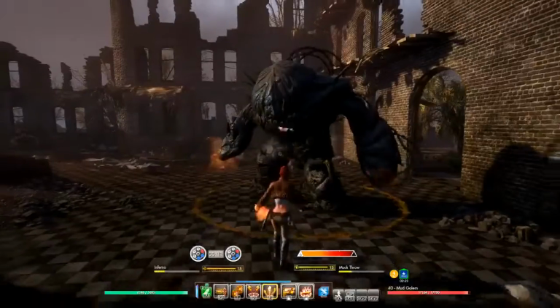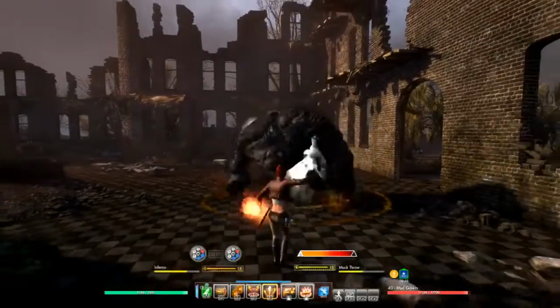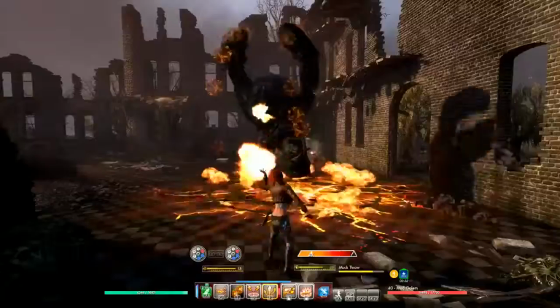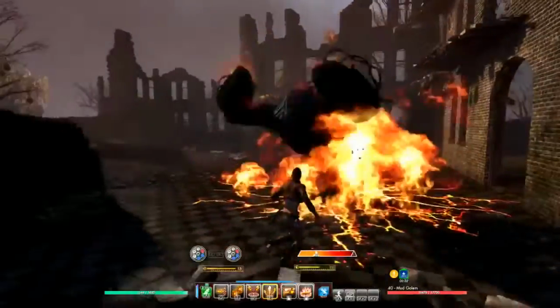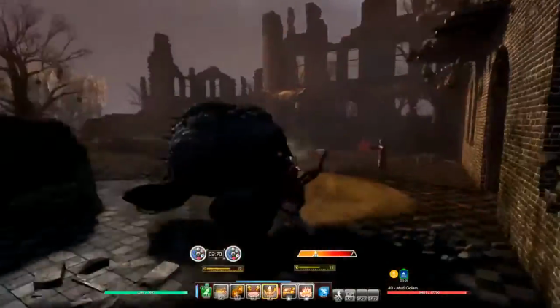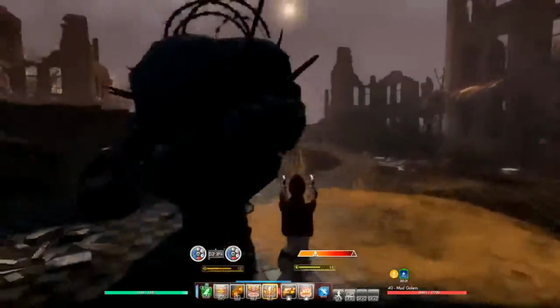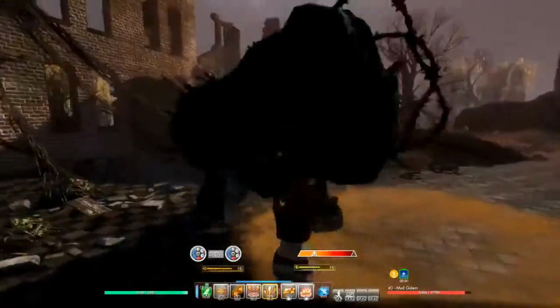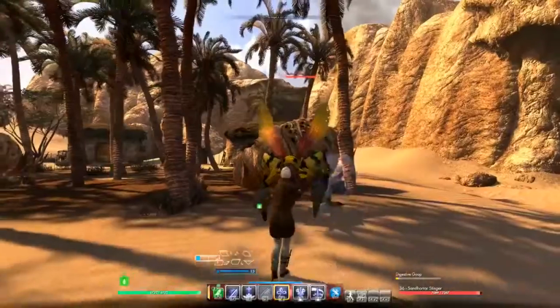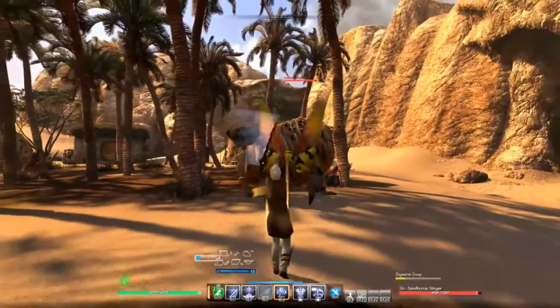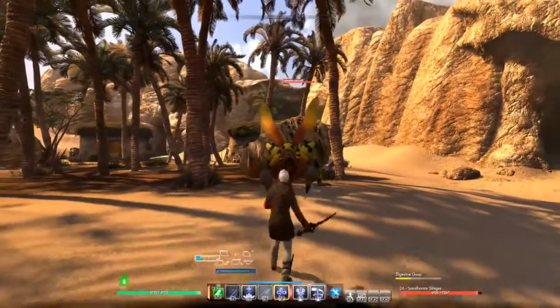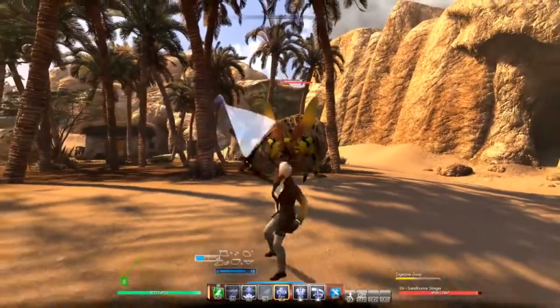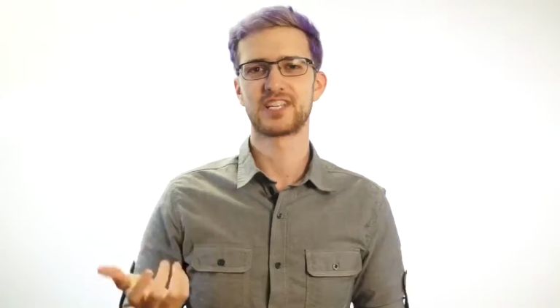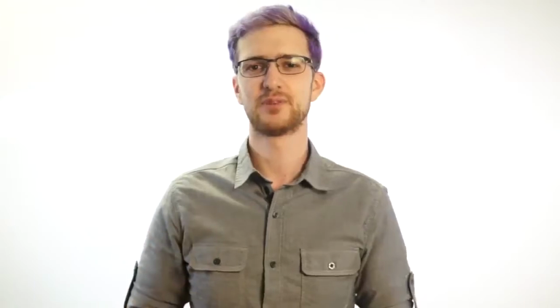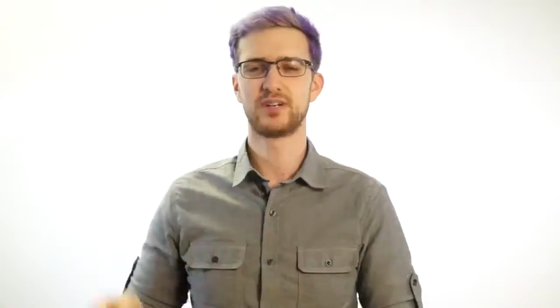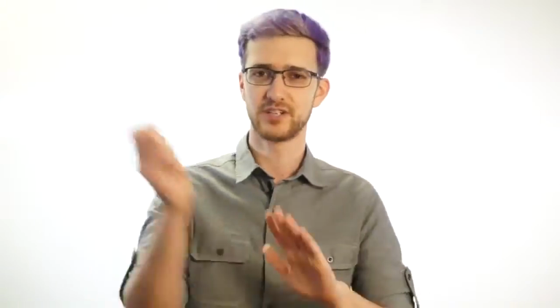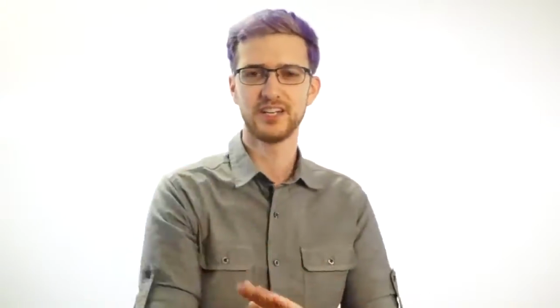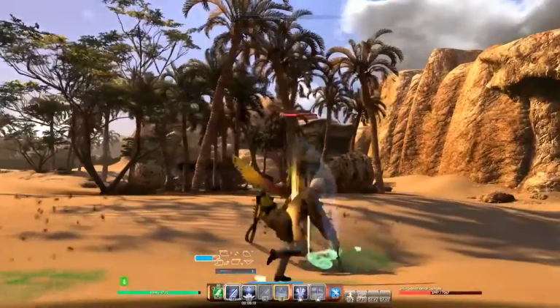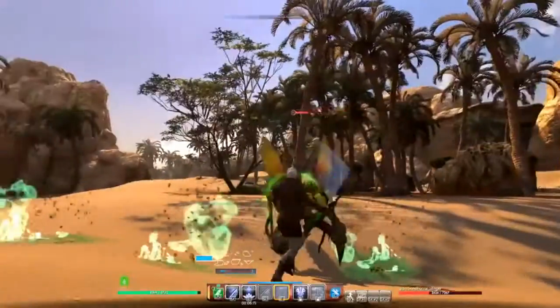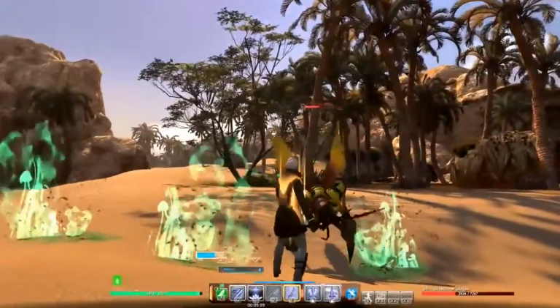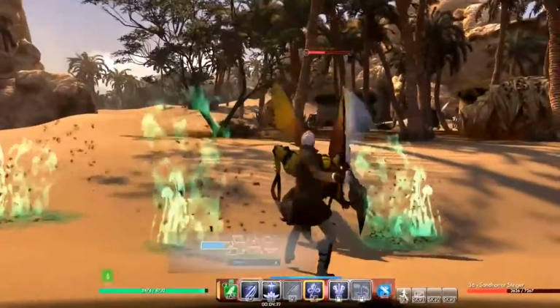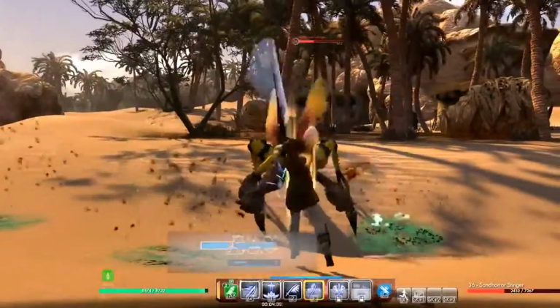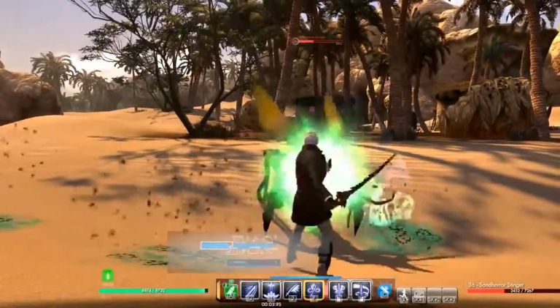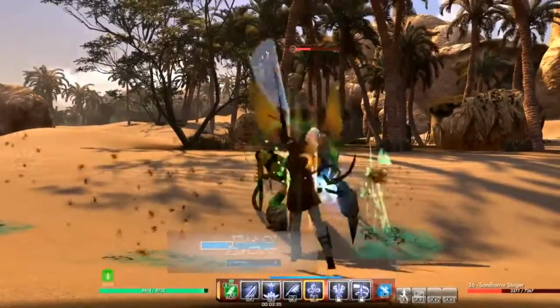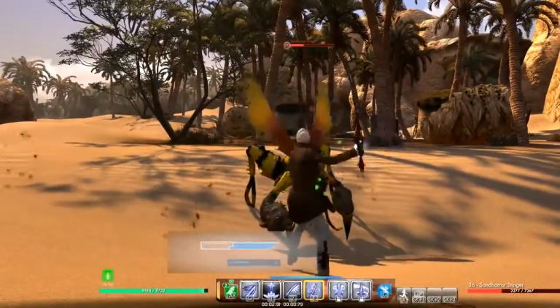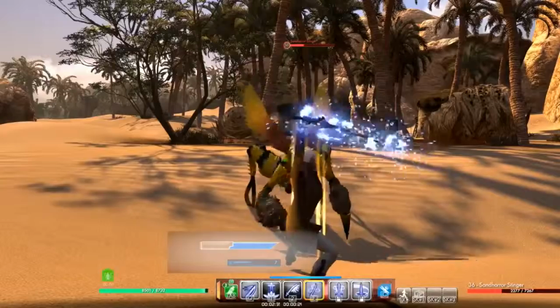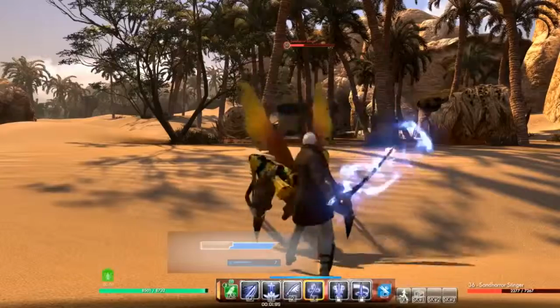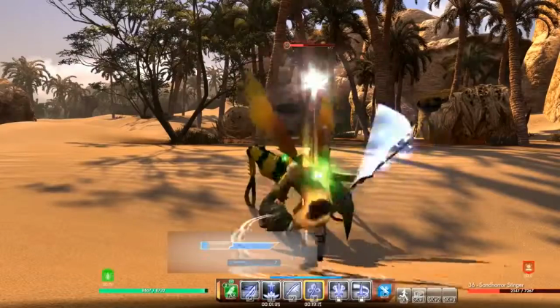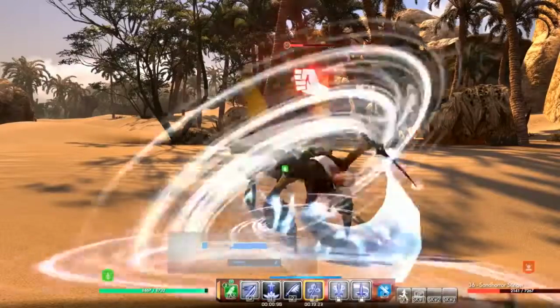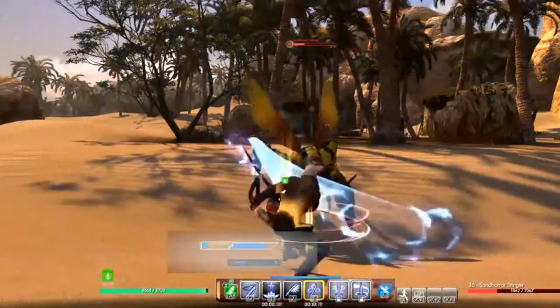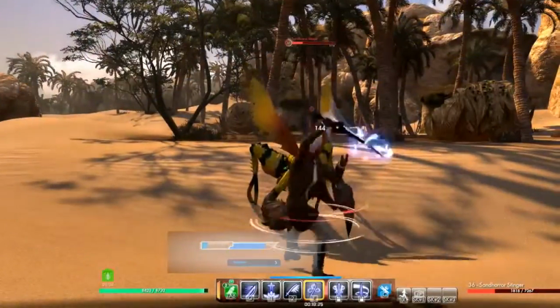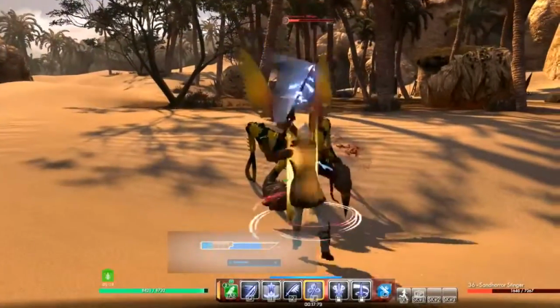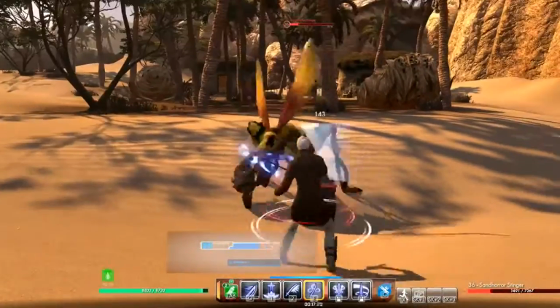We wanted to make sure that all of the weapons have a unique identity. Each weapon has a different mechanic. For example, blades — whenever you swing your blade, you have a chance to build up your chi. Once your chi has been maxed out, you can reforge your spirit blade and all of your blade attacks will deal additional damage.